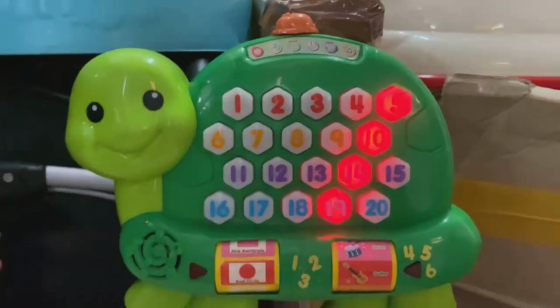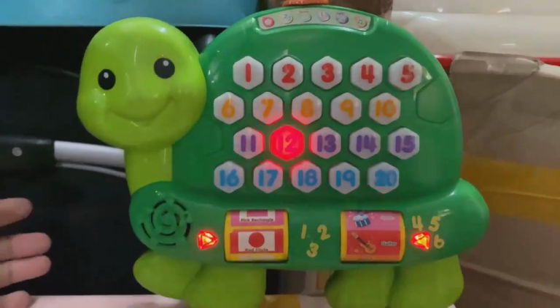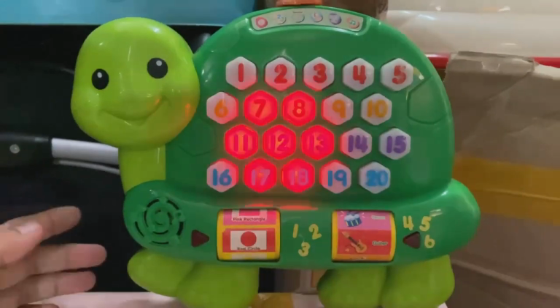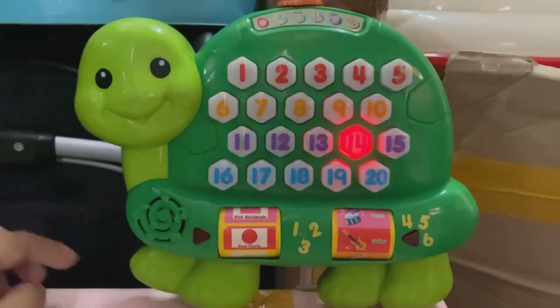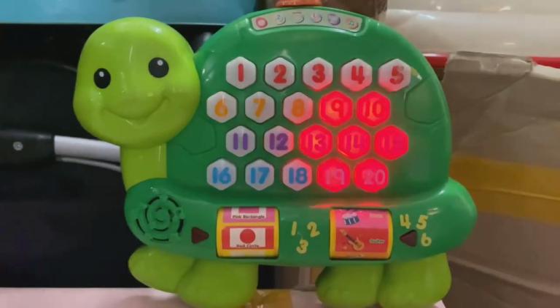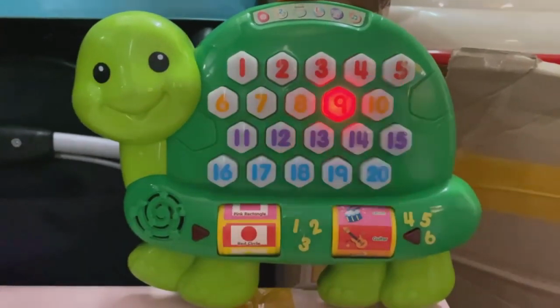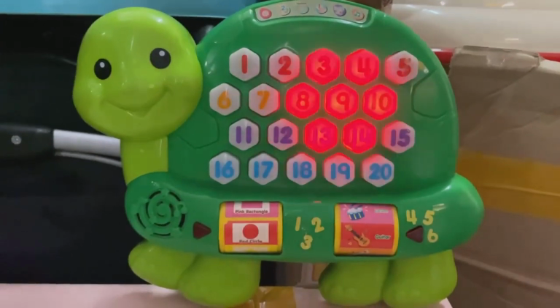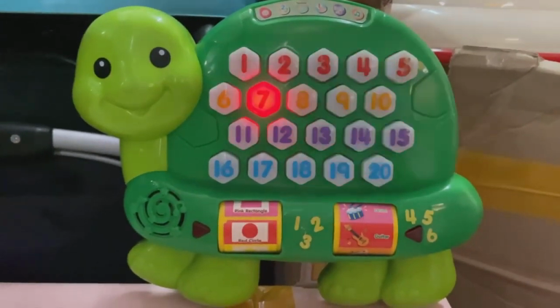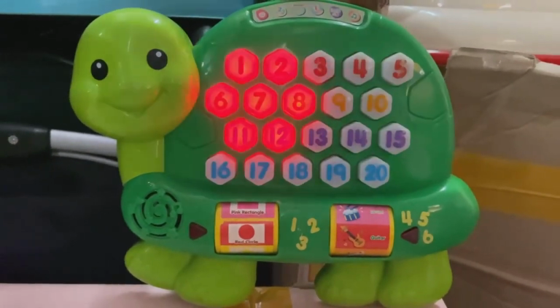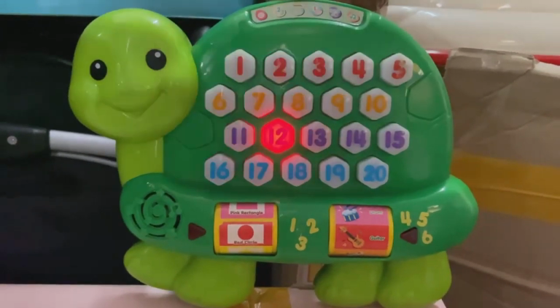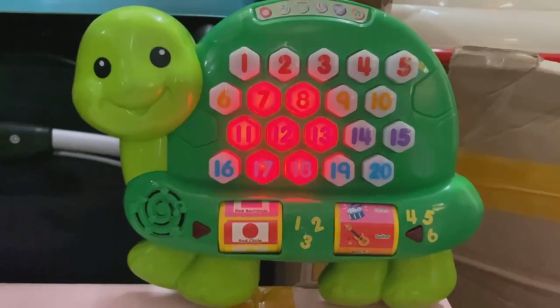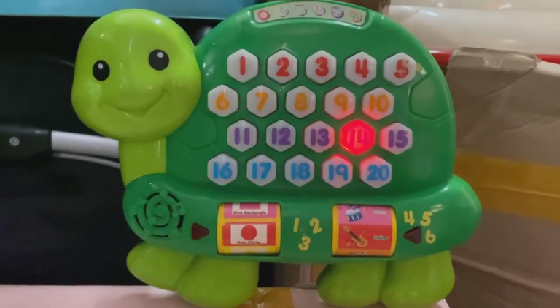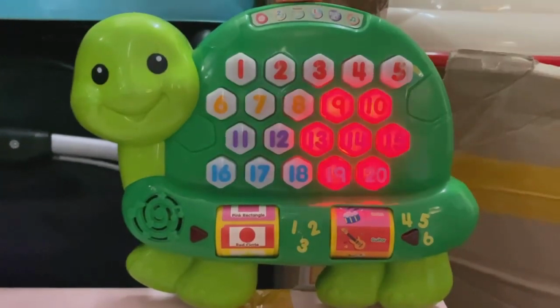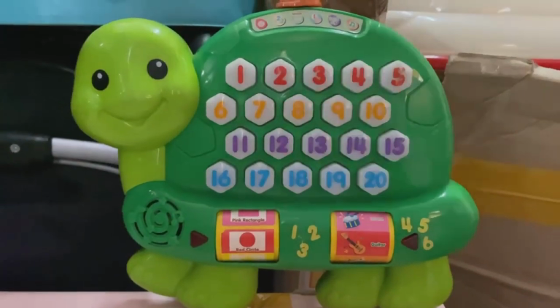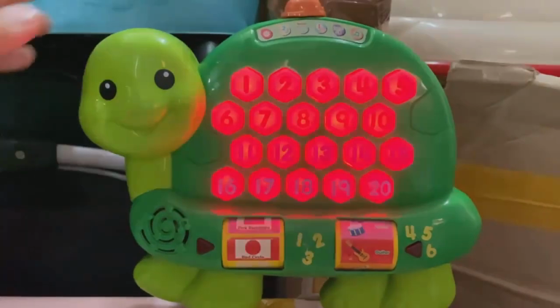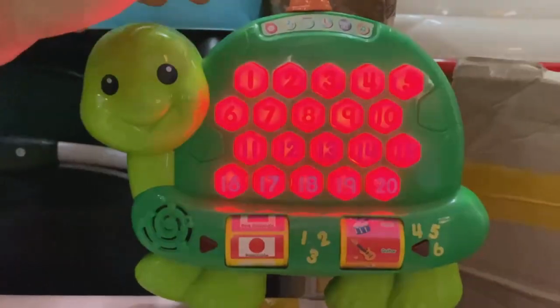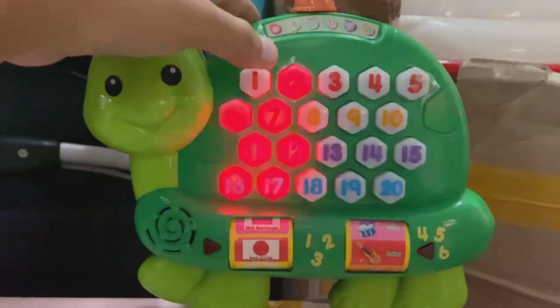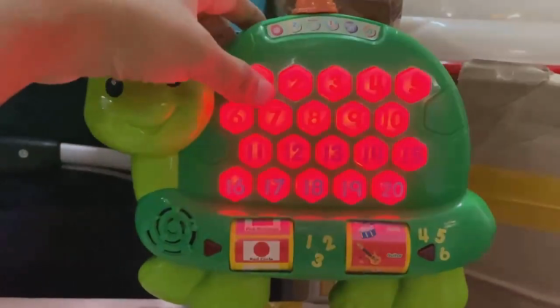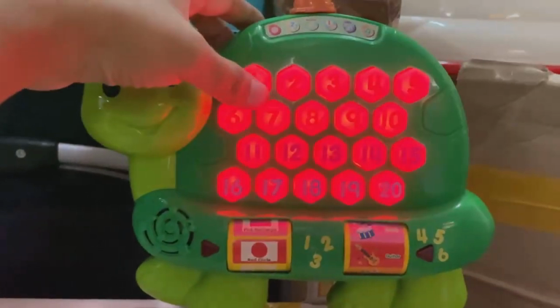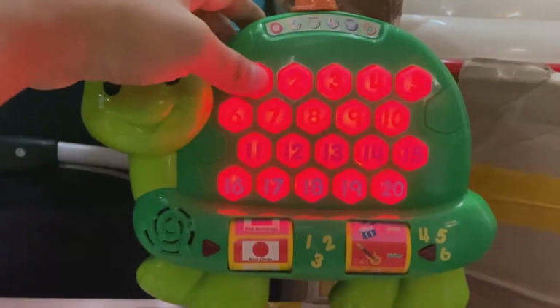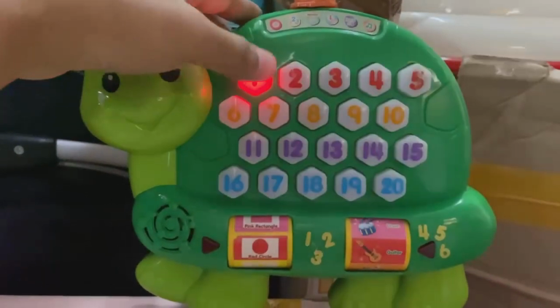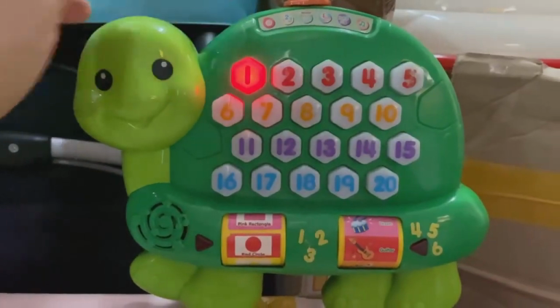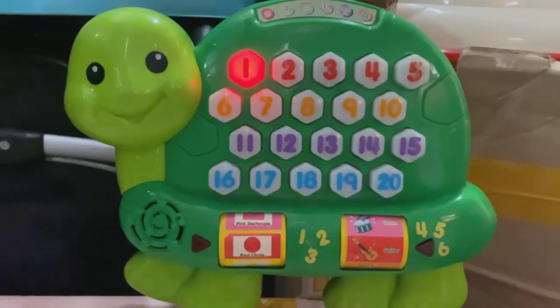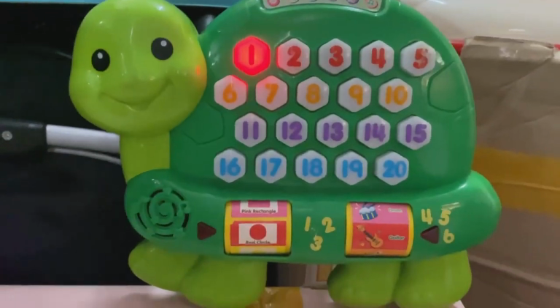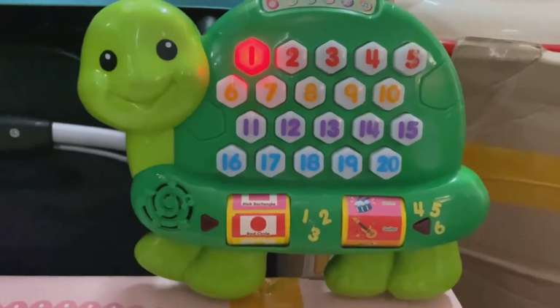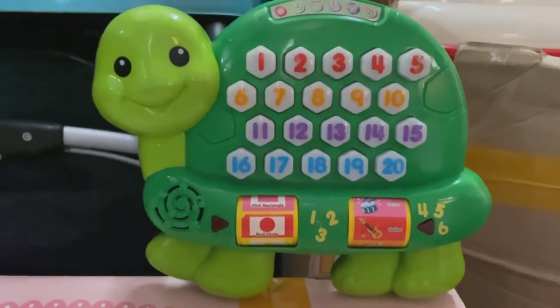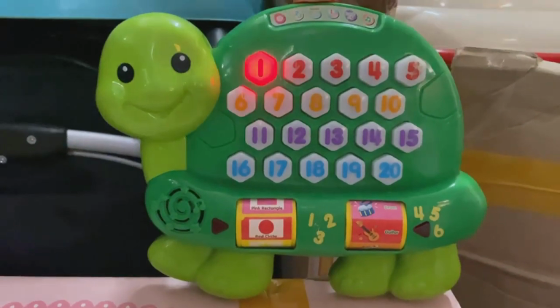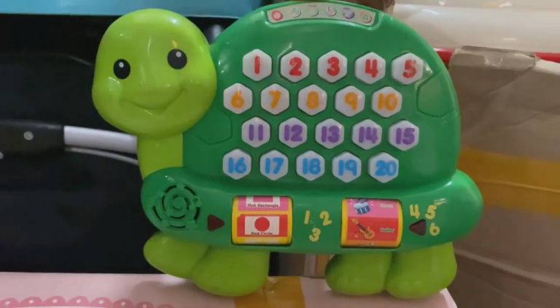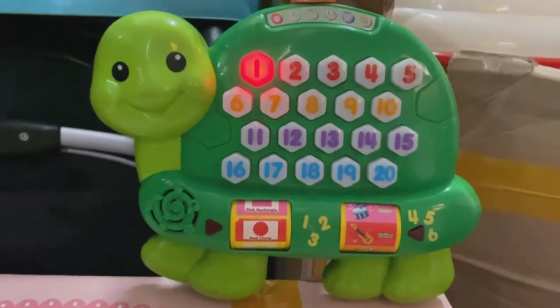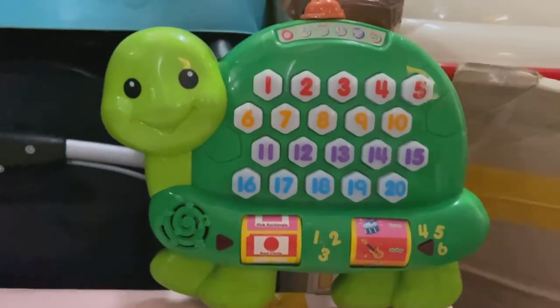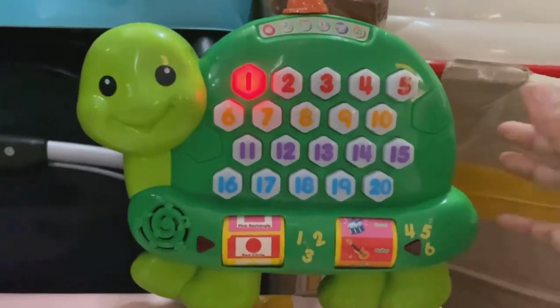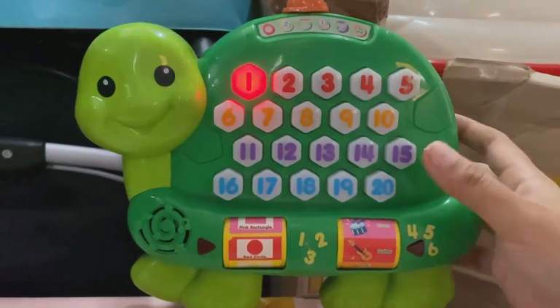Let's learn numbers and counting in Spanish. Press a number button. One. Uno. Este es el numero. Uno.